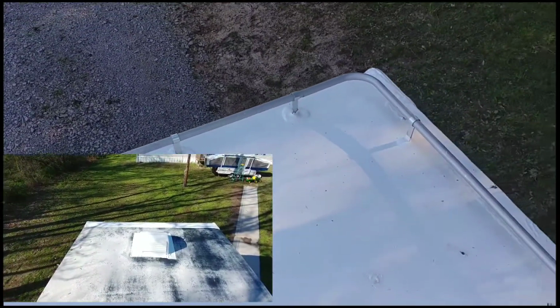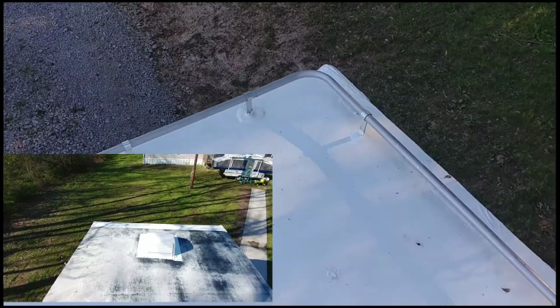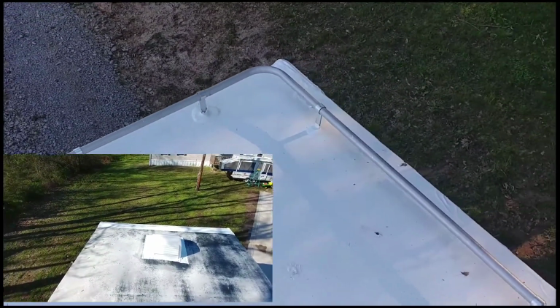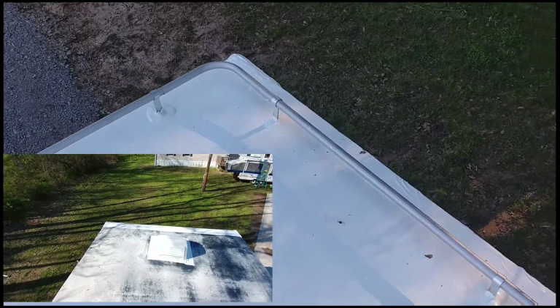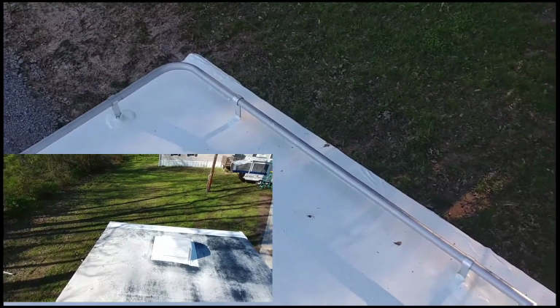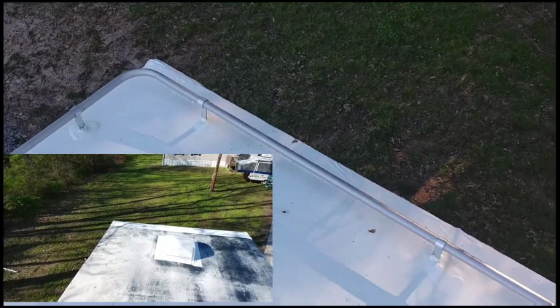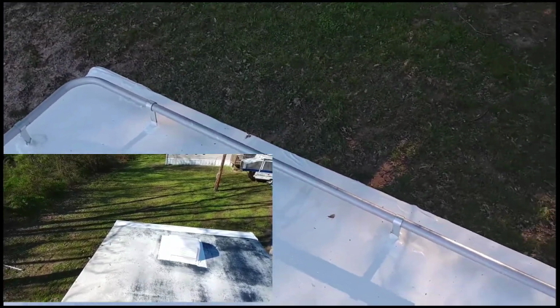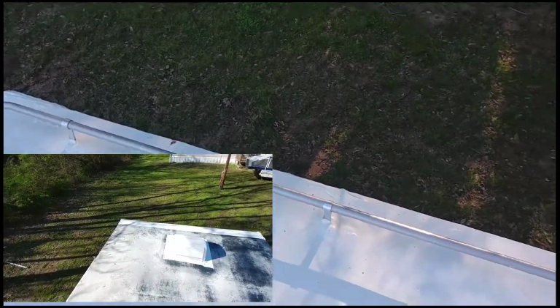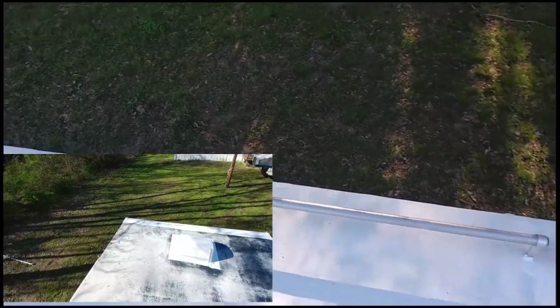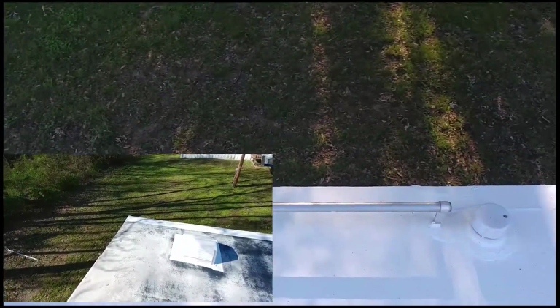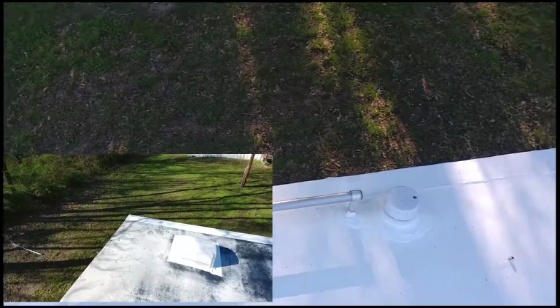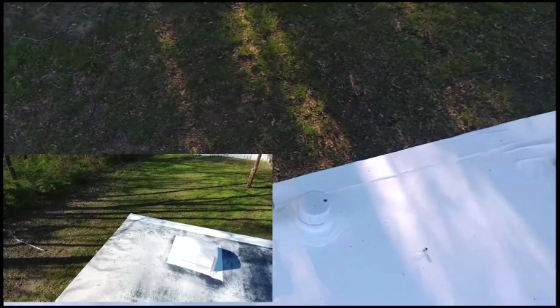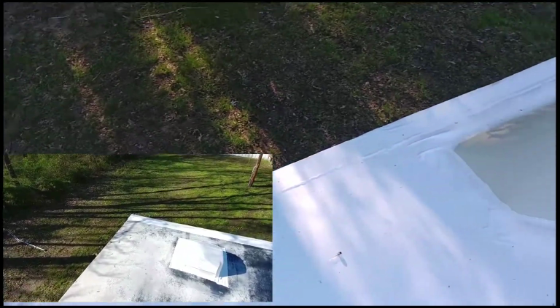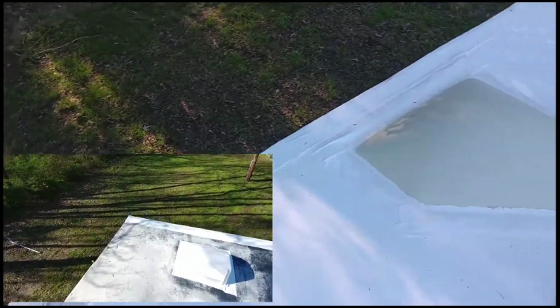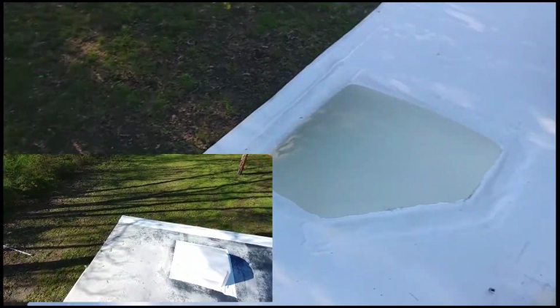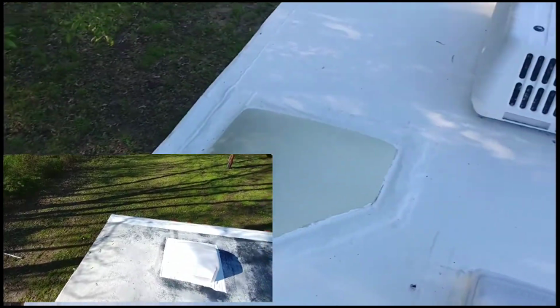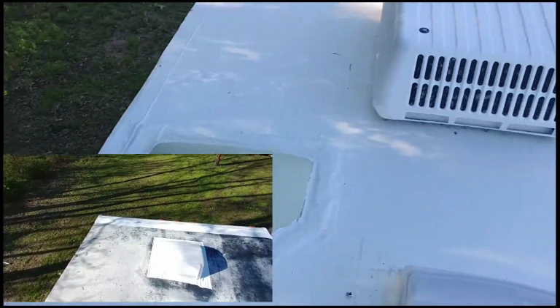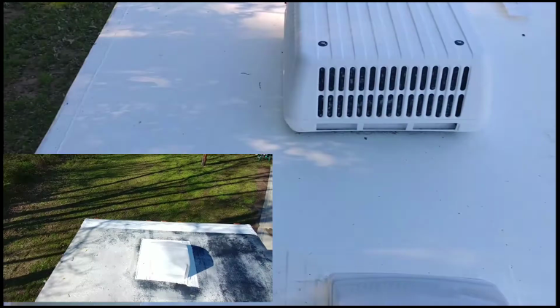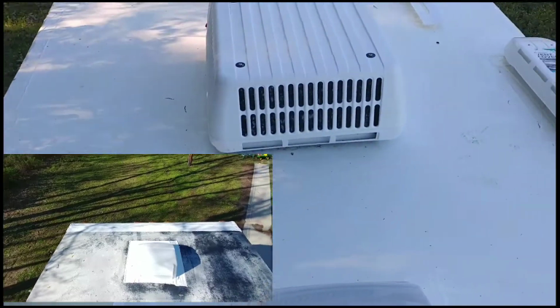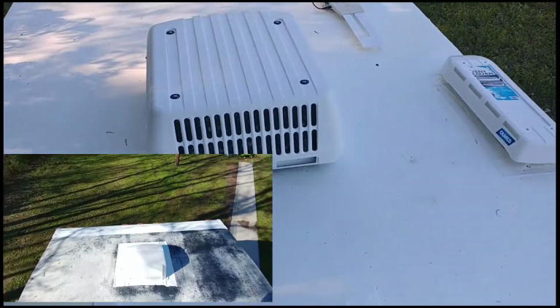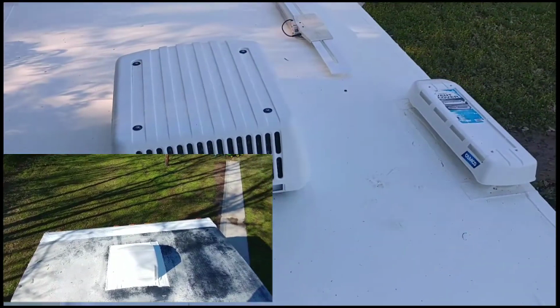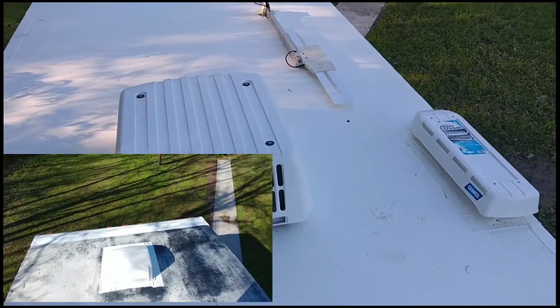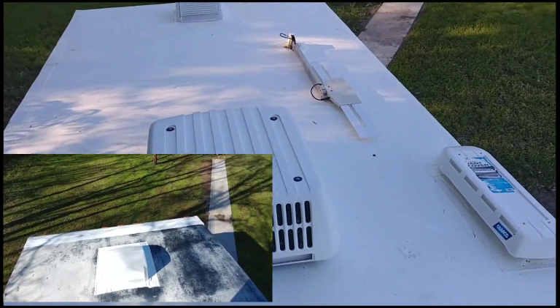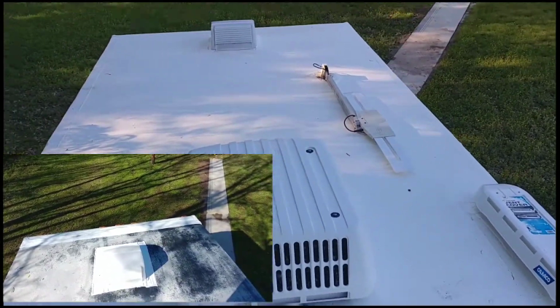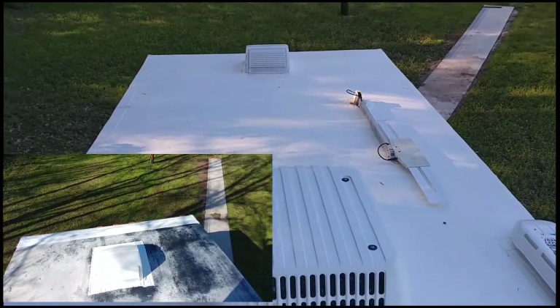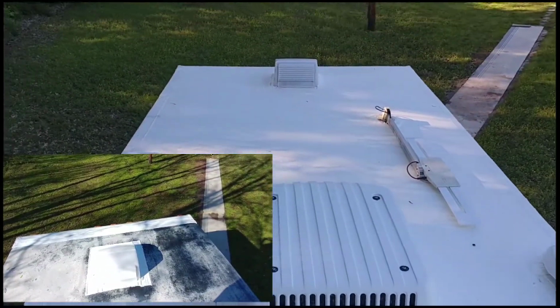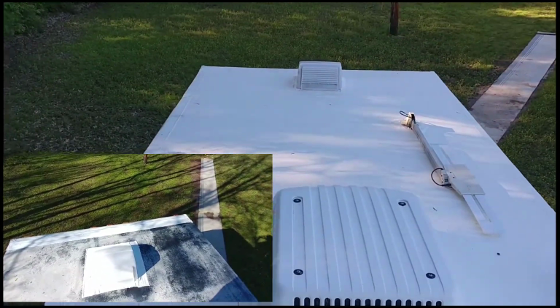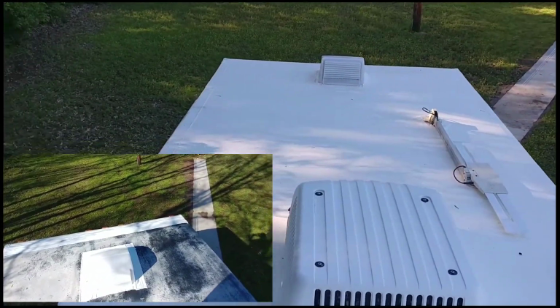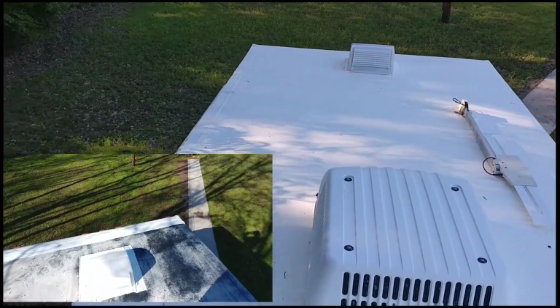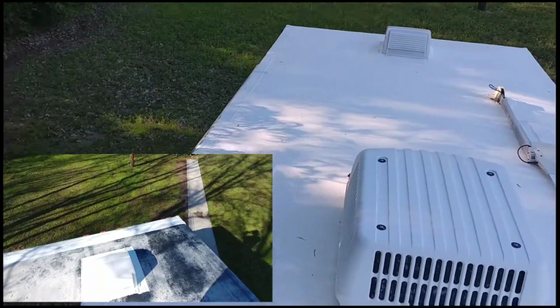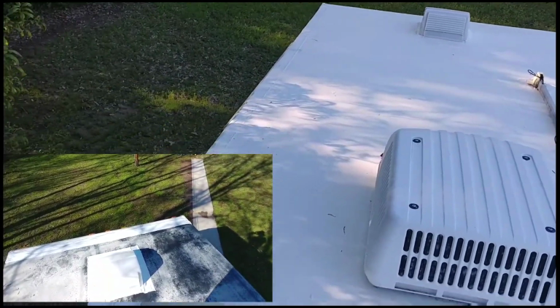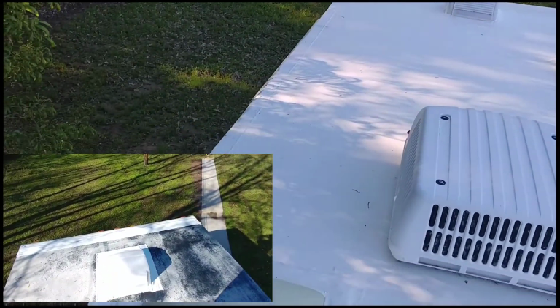I'll be pointing out the before pictures in this video. I will splice it in and let you guys see the before and after side by side at the same time. But it turned out really good.